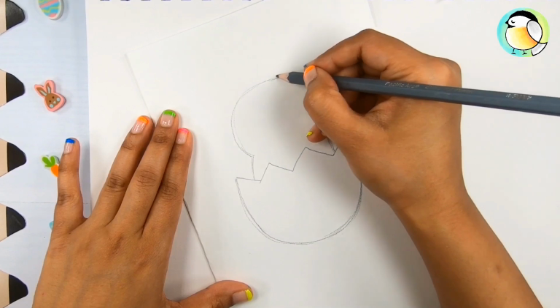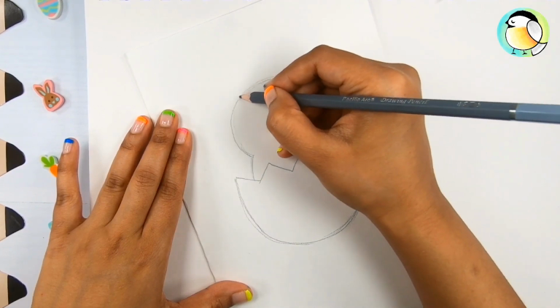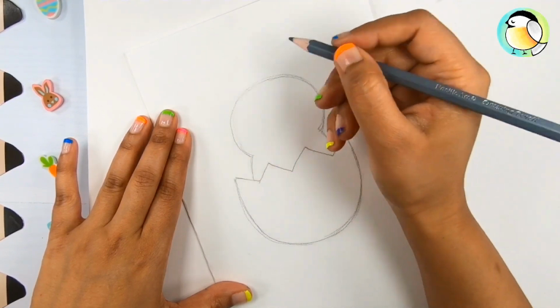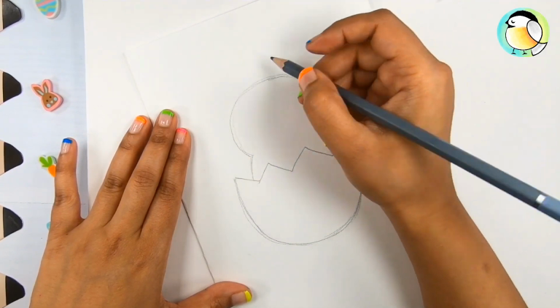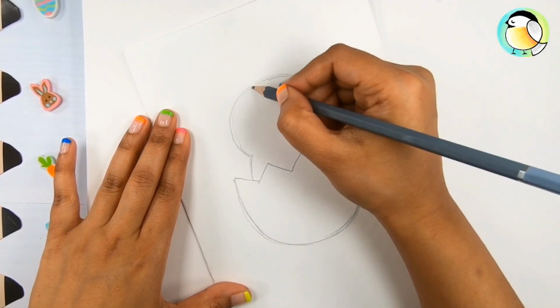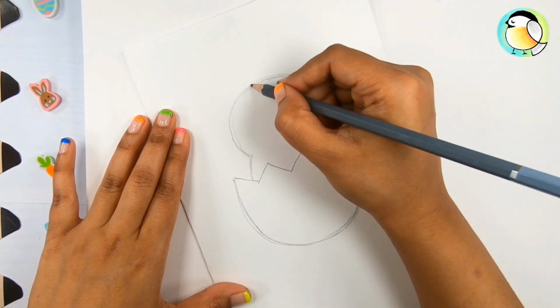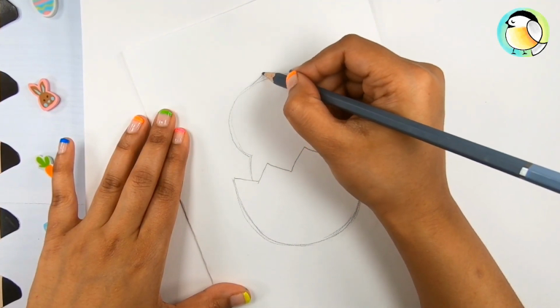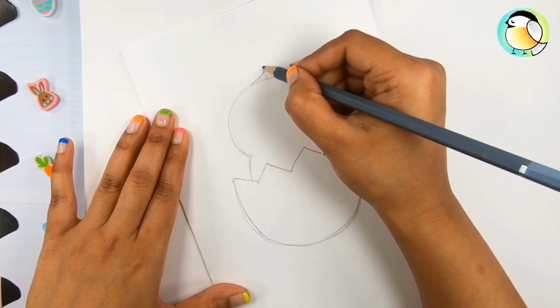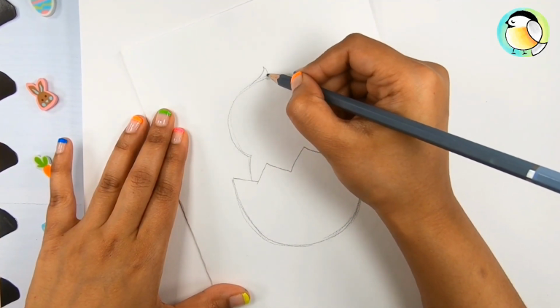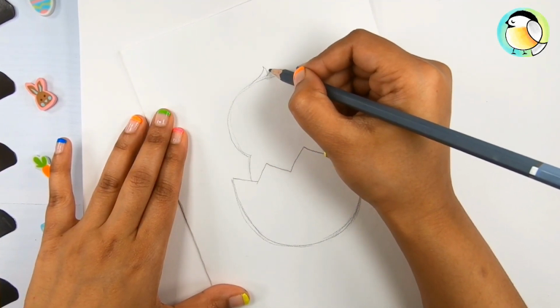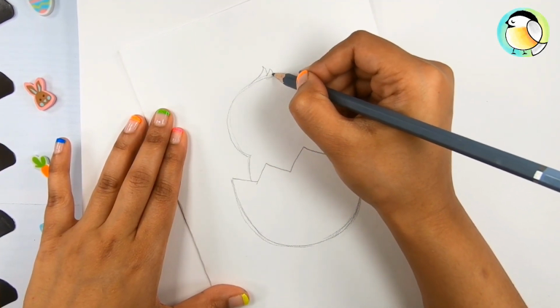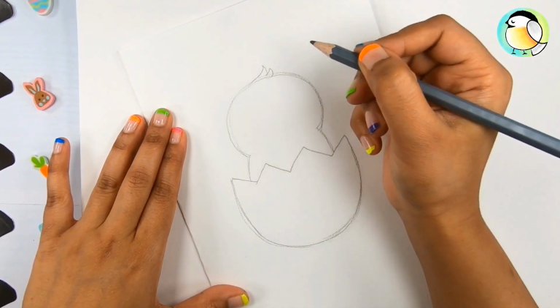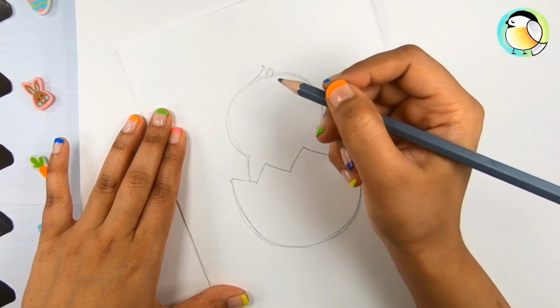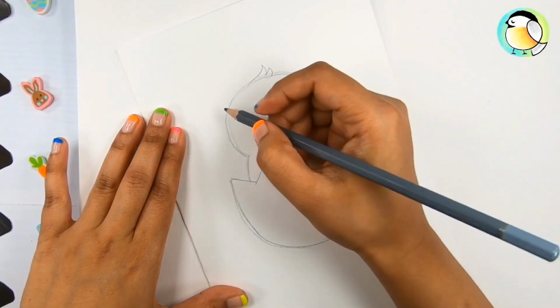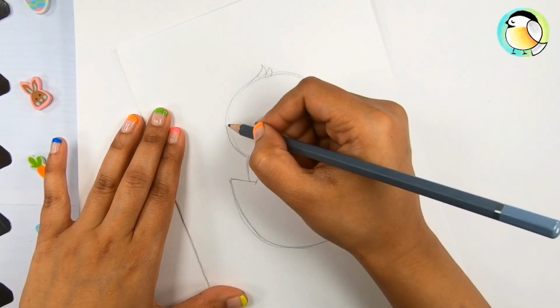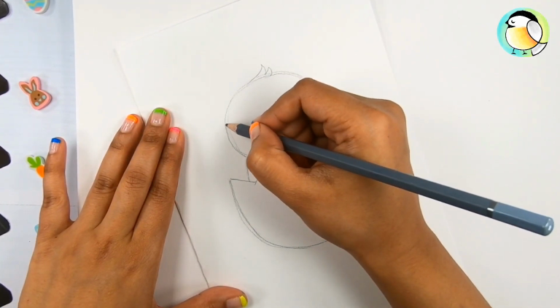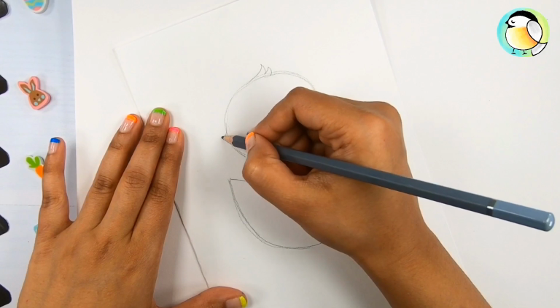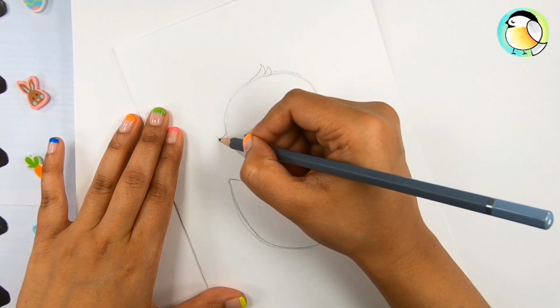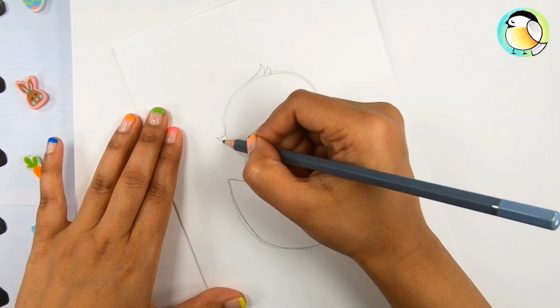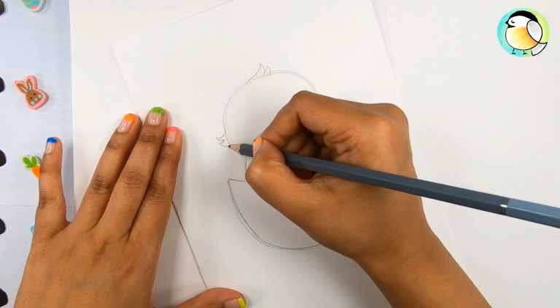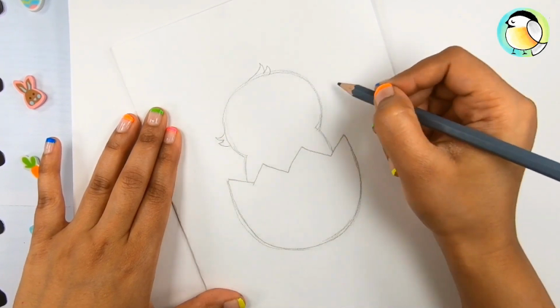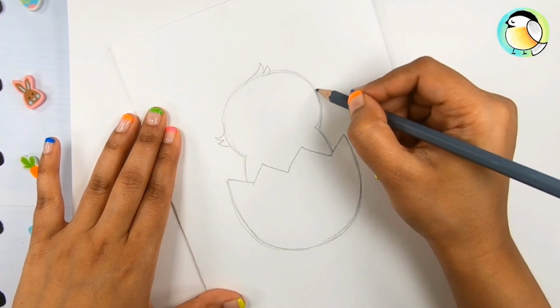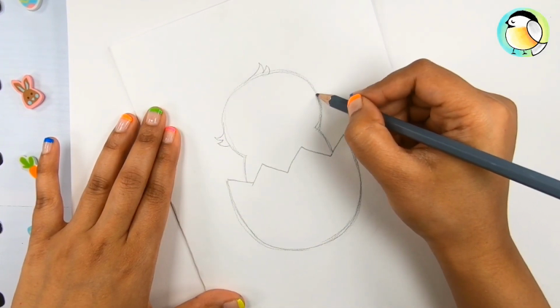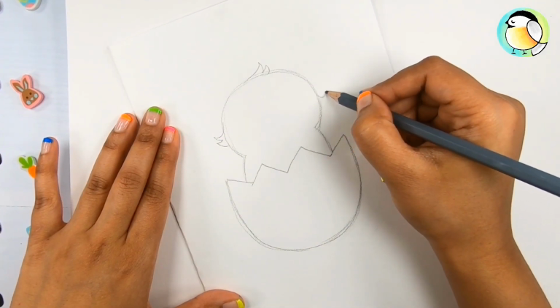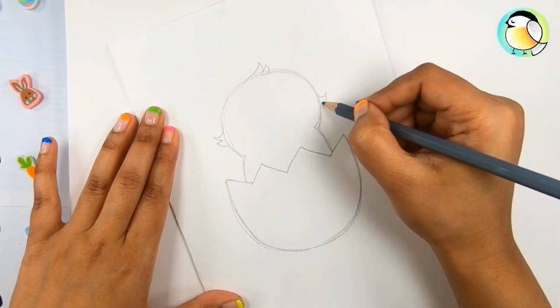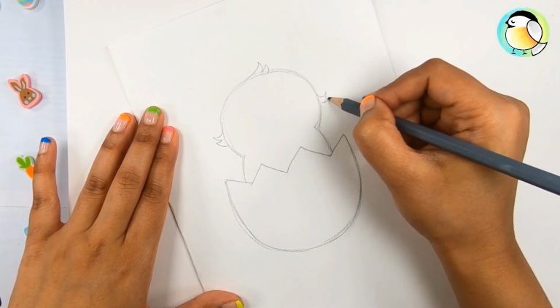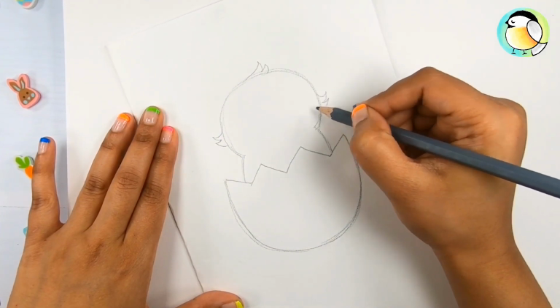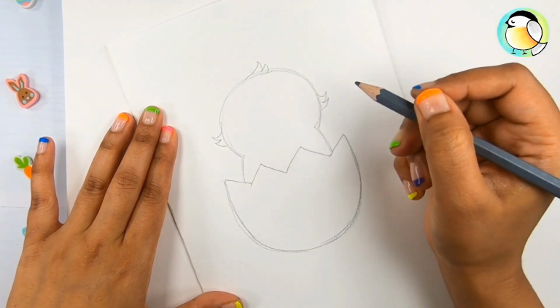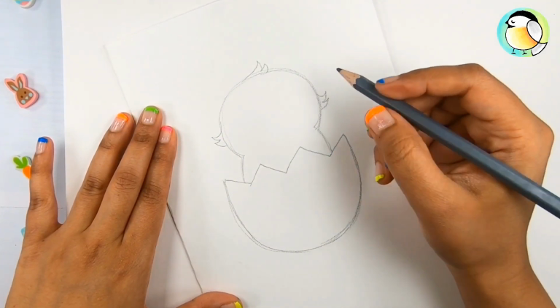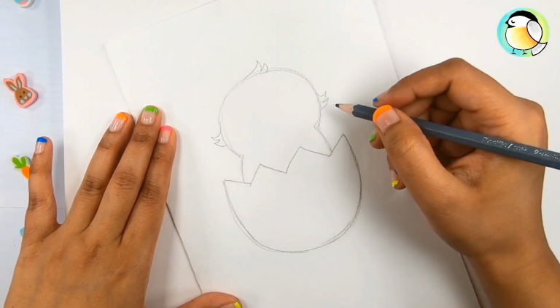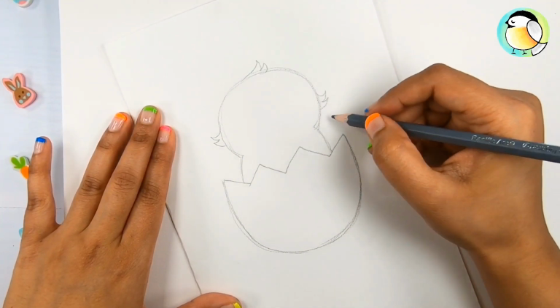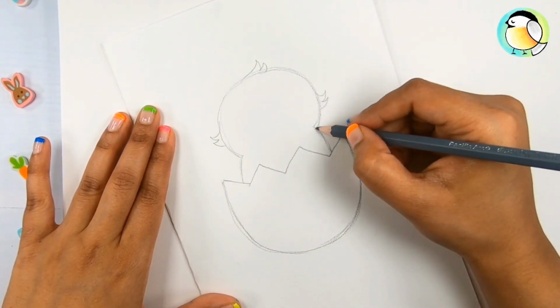Add a few flyaway feathers on top of the head and on the sides as well. Now observe the wing.